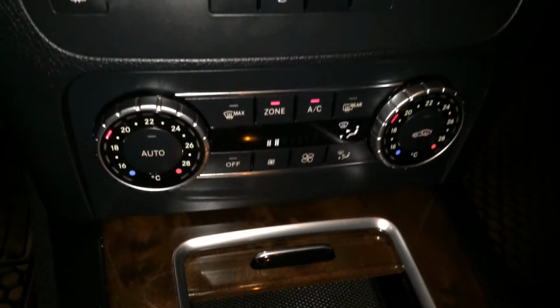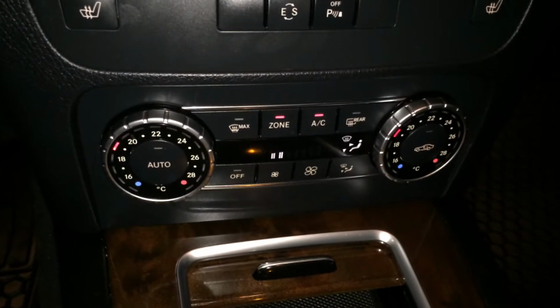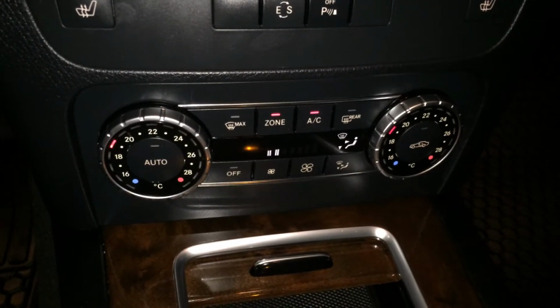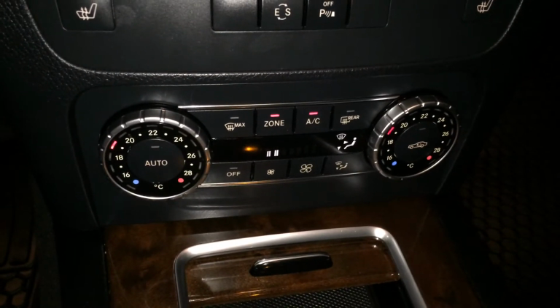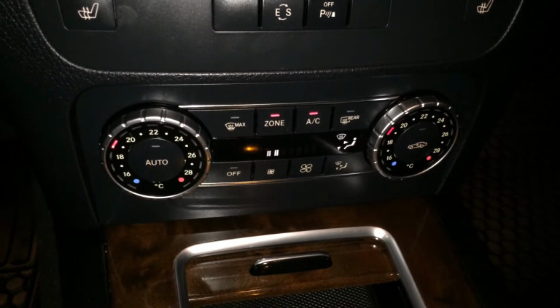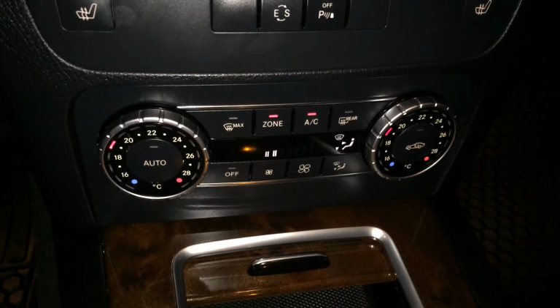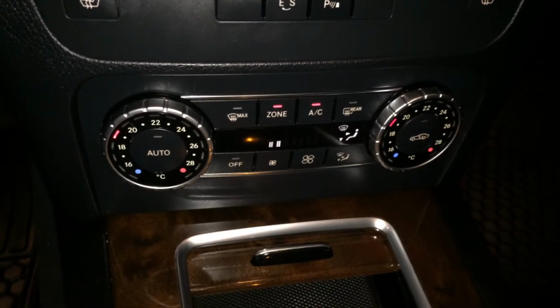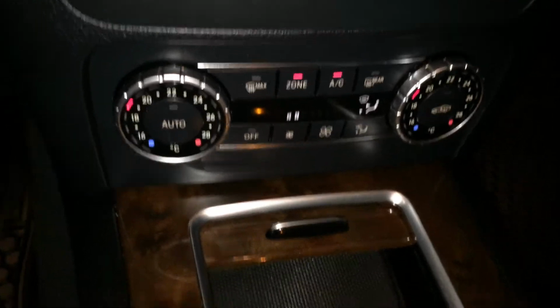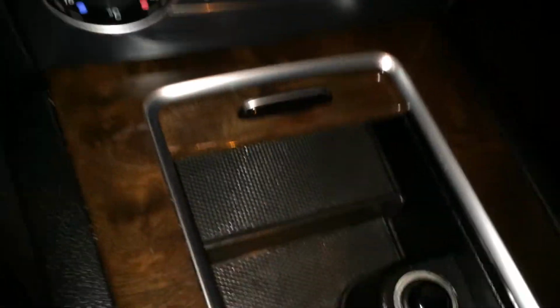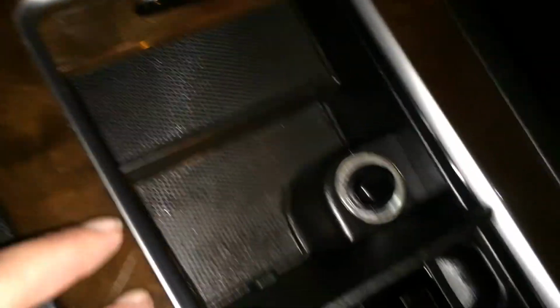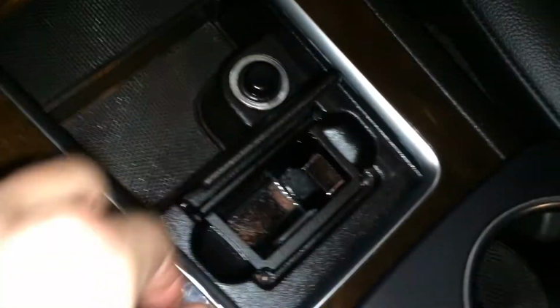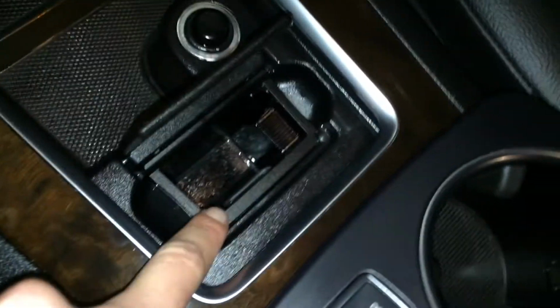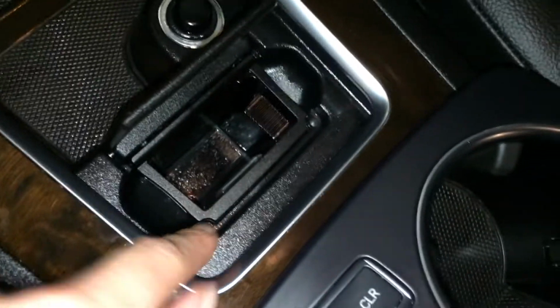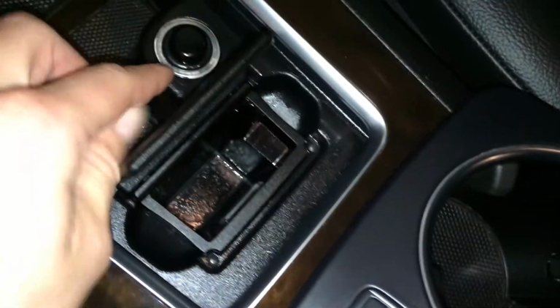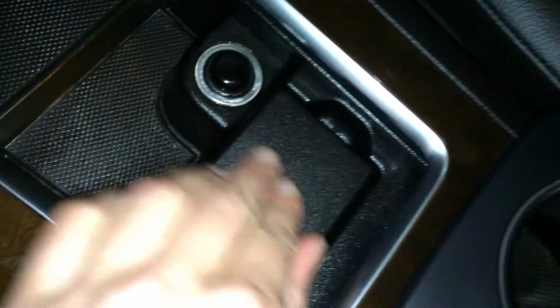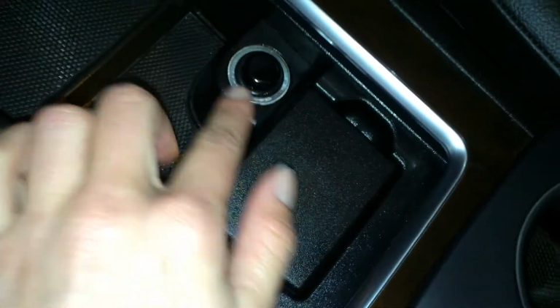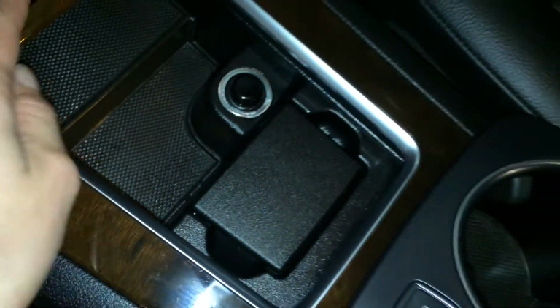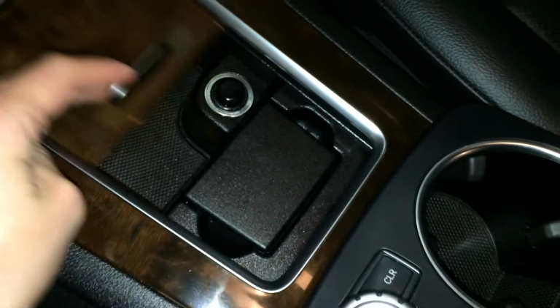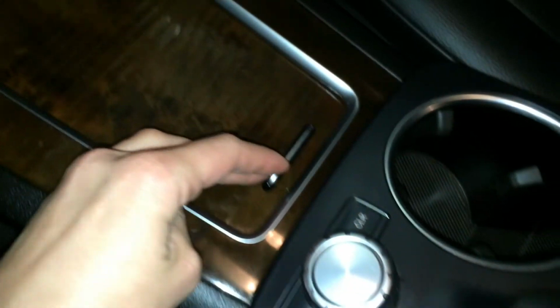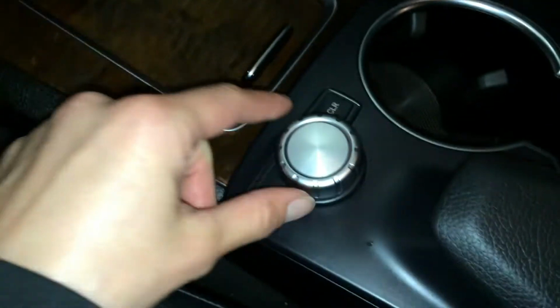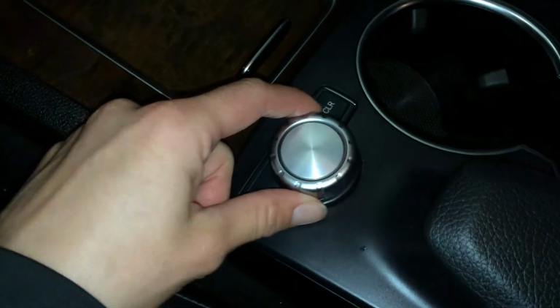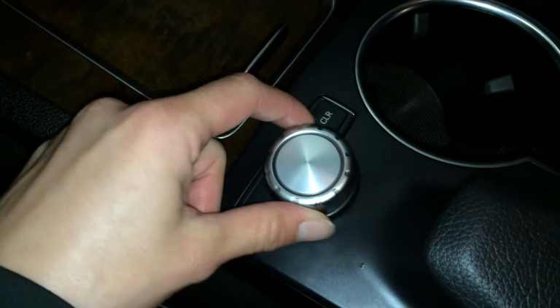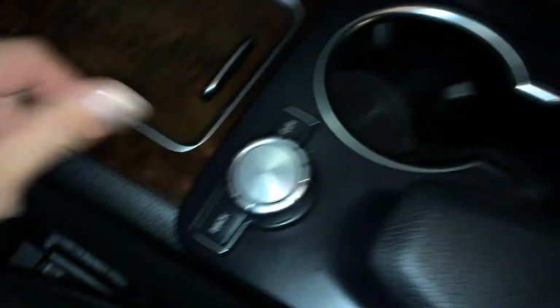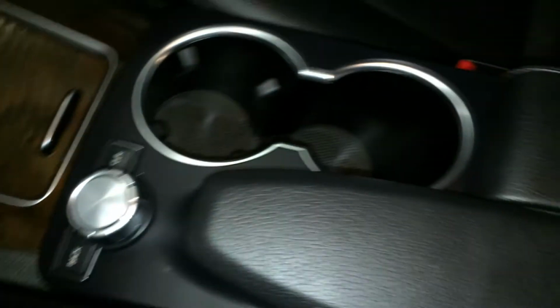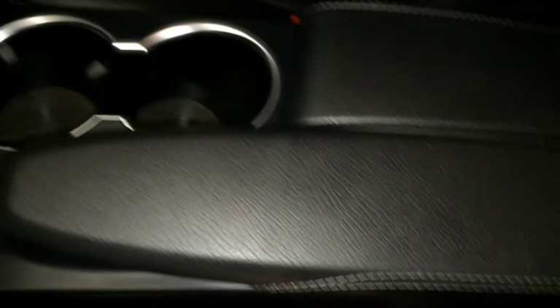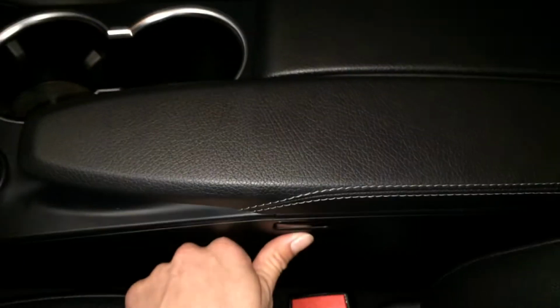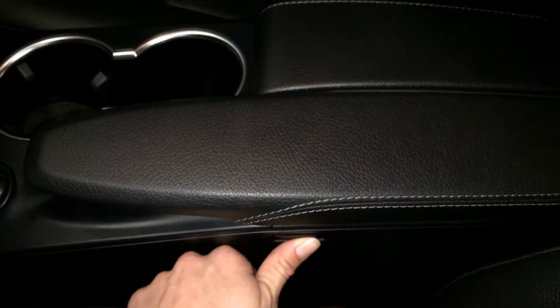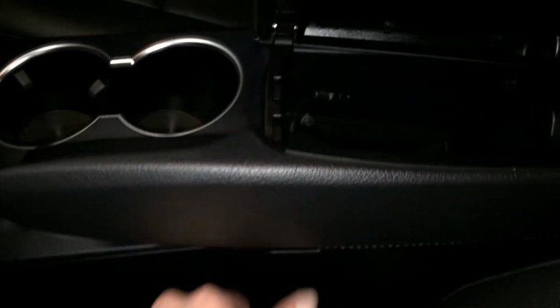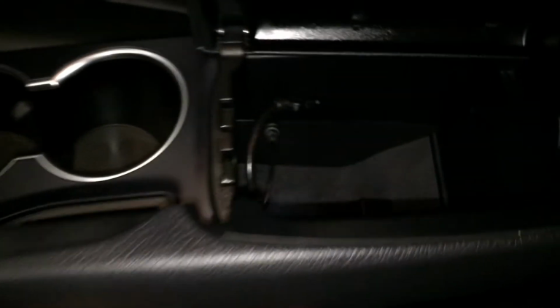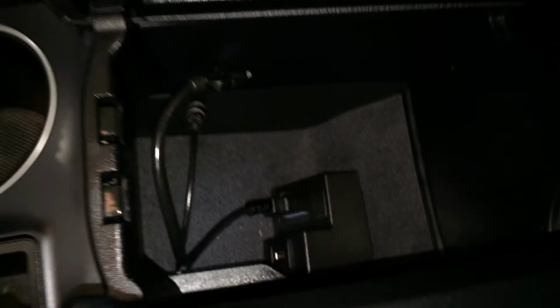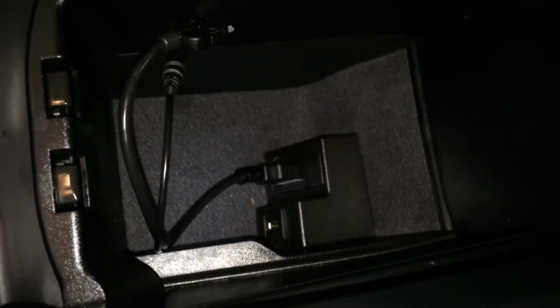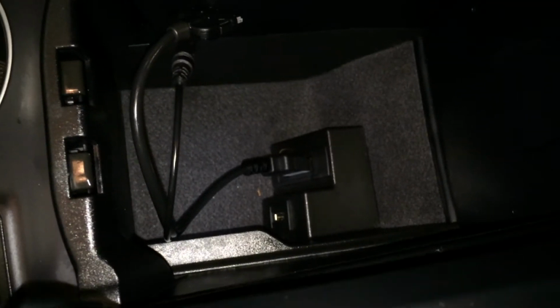Dual zone climate control, AC, front and rear defrost, side mirrors are heated. Removable ashtray, lighter. You use this for the display screen. Audio inputs underneath your armrest.